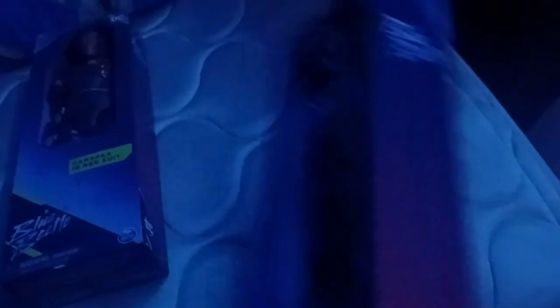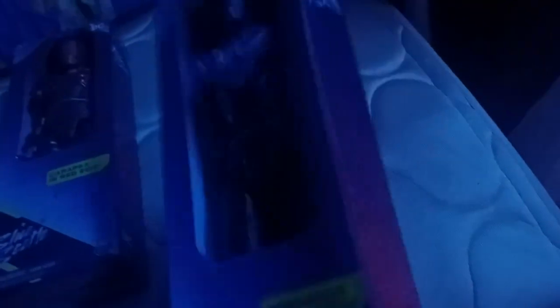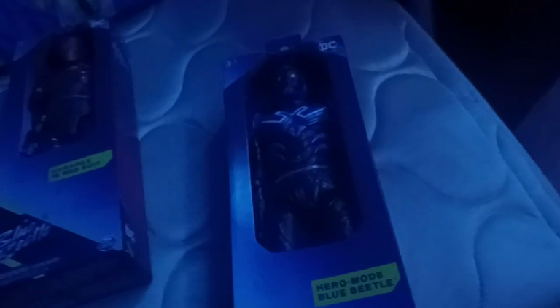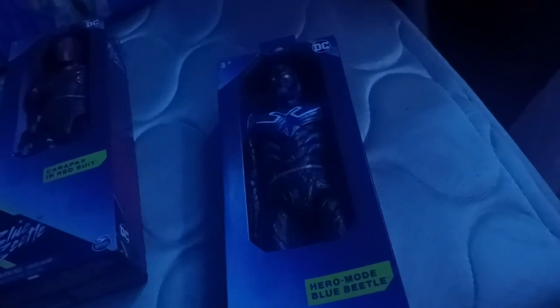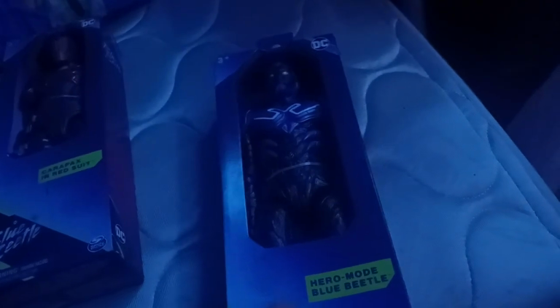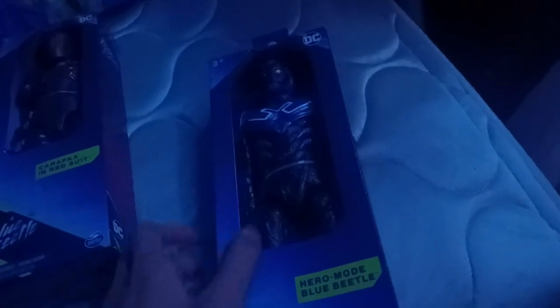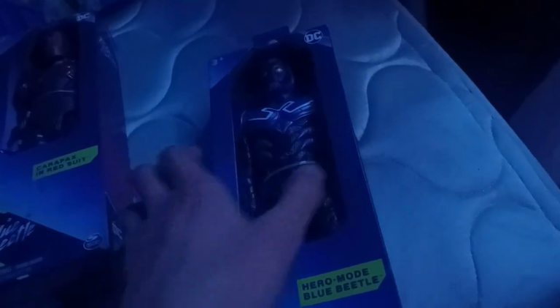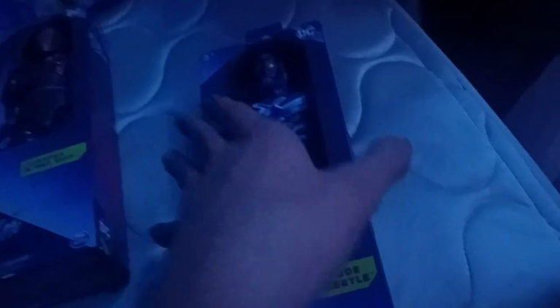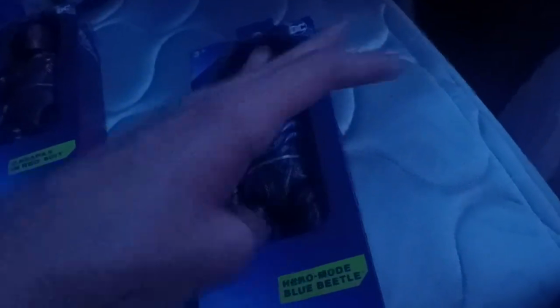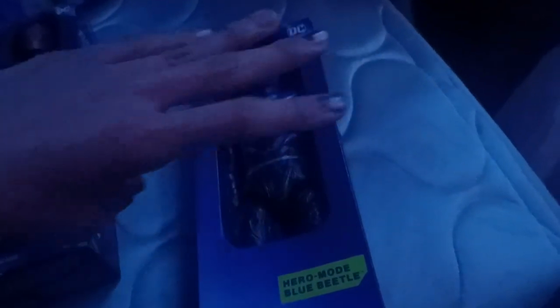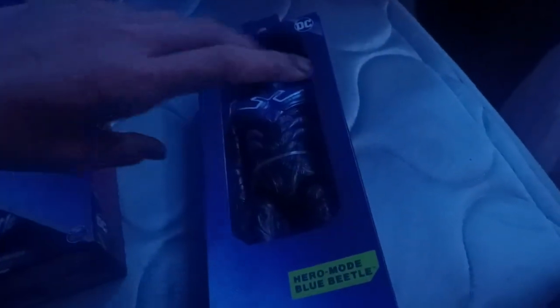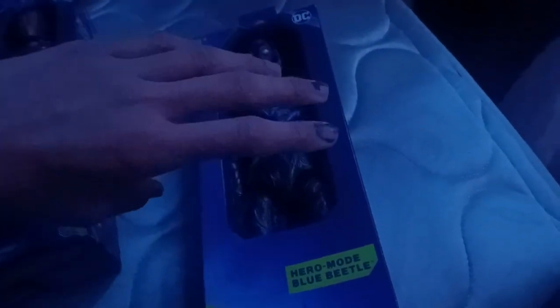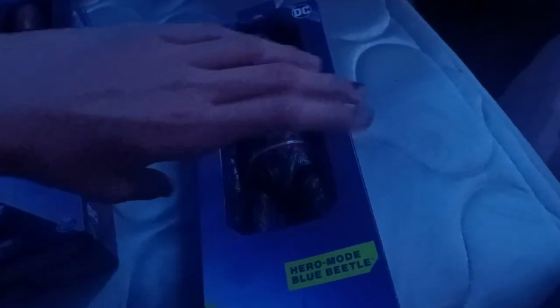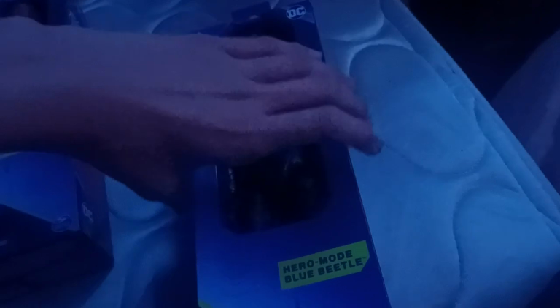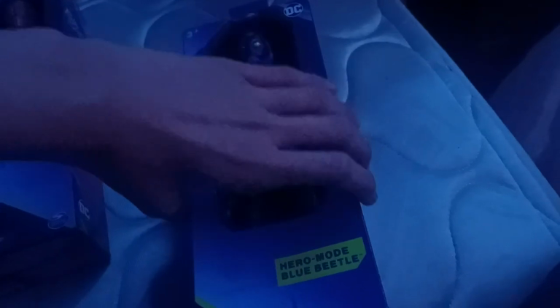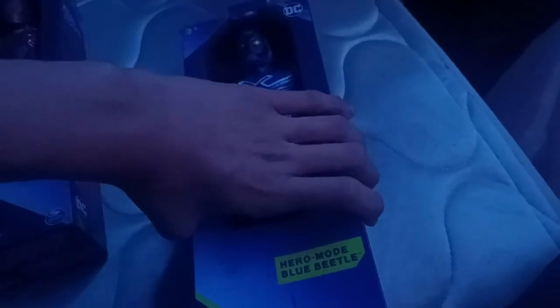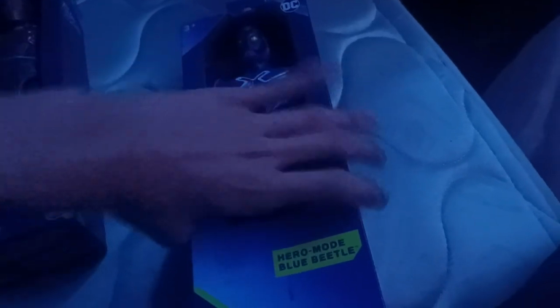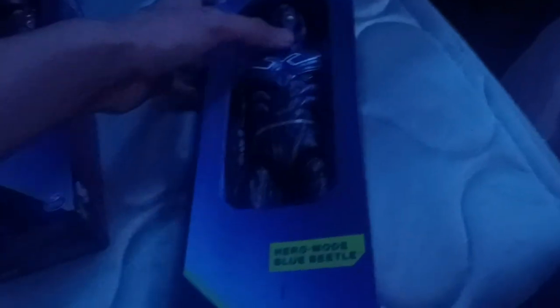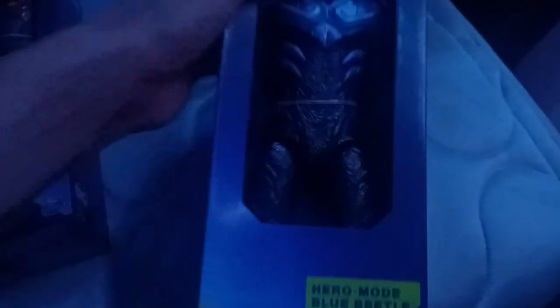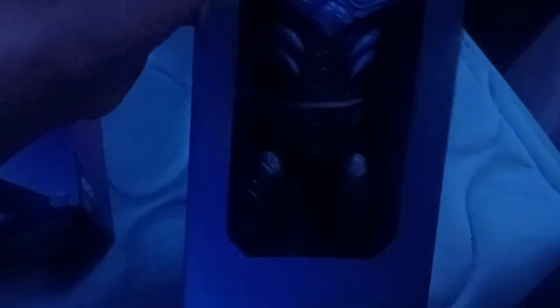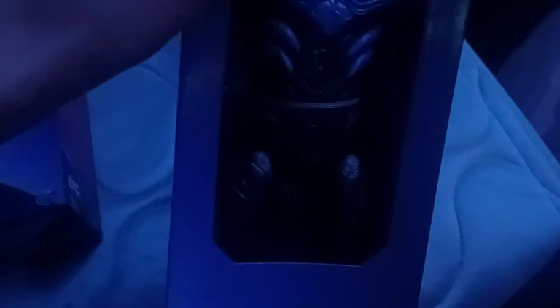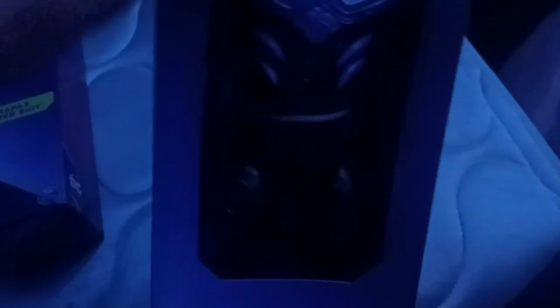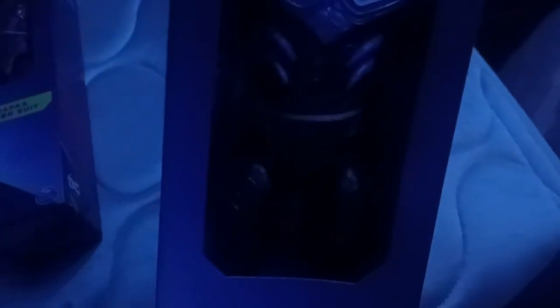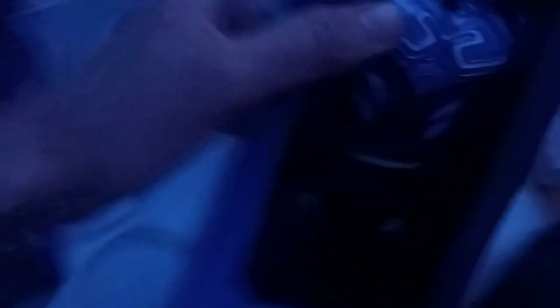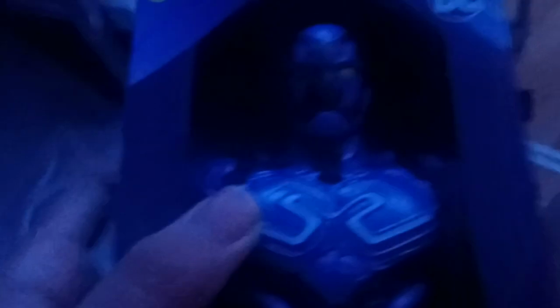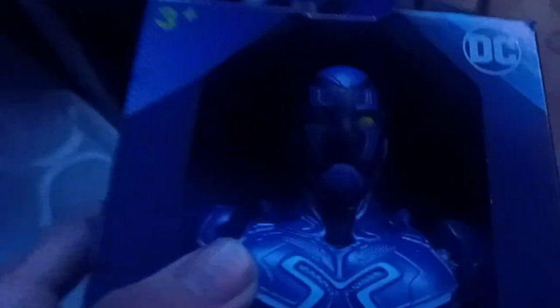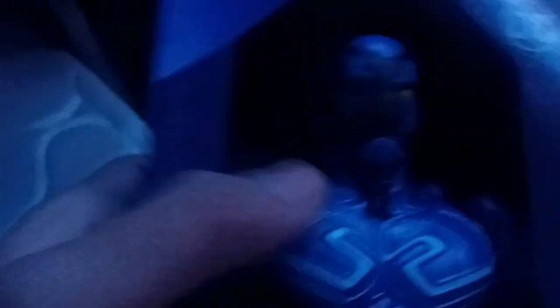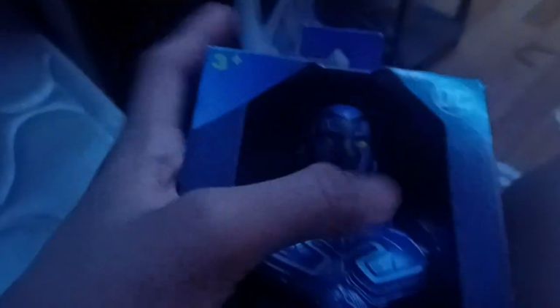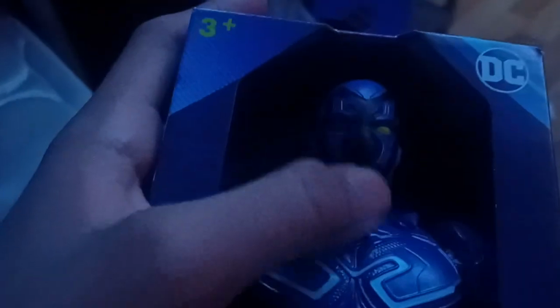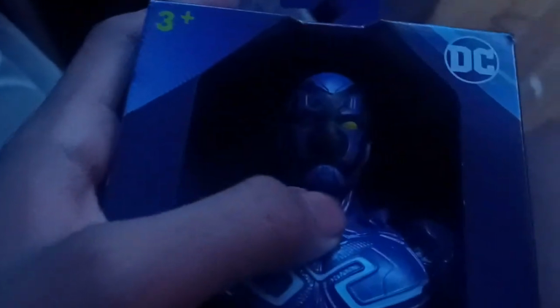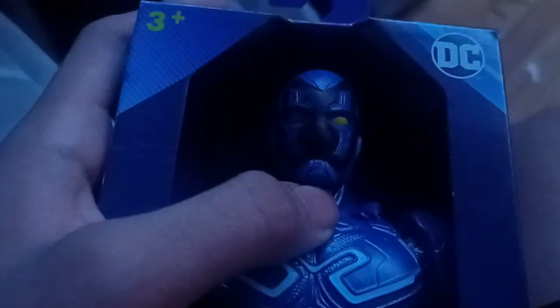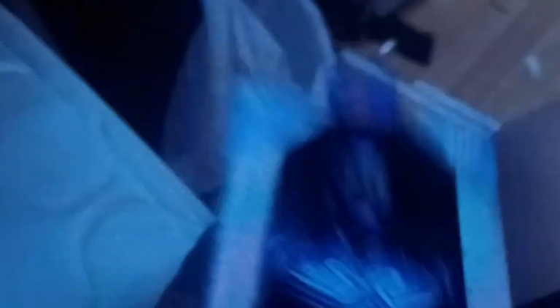Also, they changed the packaging, because in the other DC characters they're just windowed, but now they're just cardboard out, and now they might get damaged, I think.